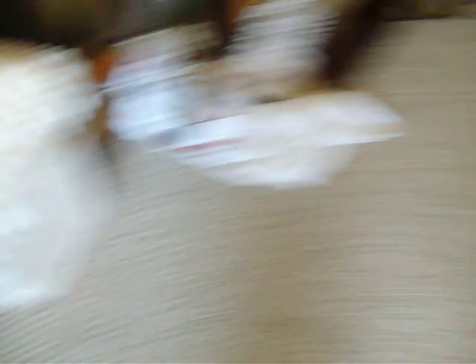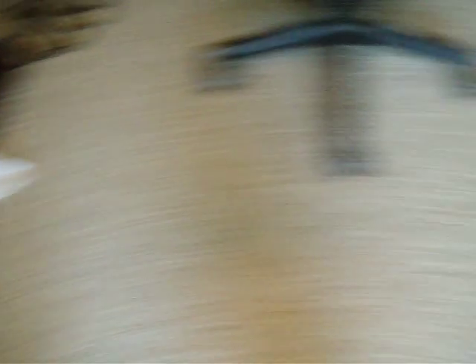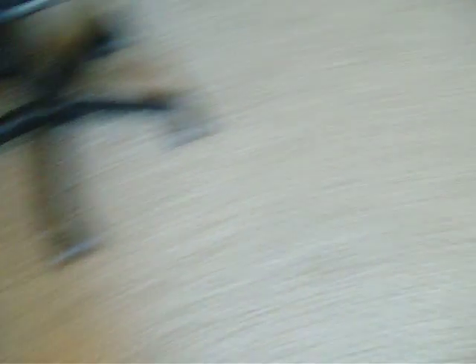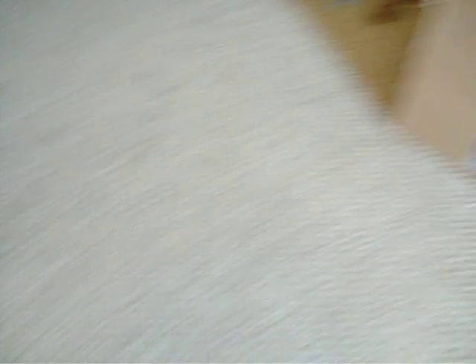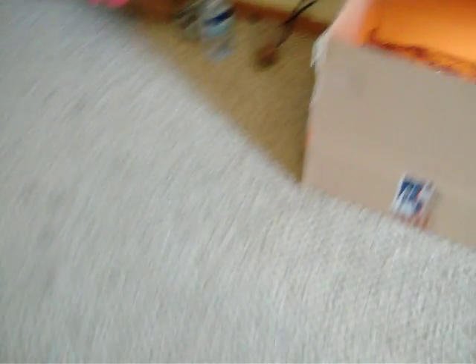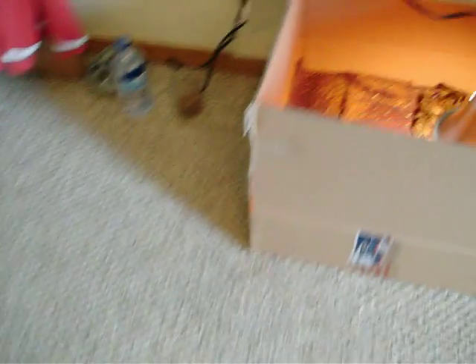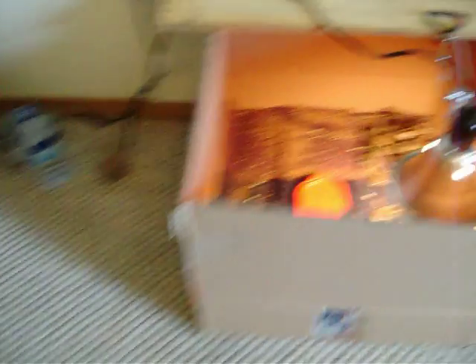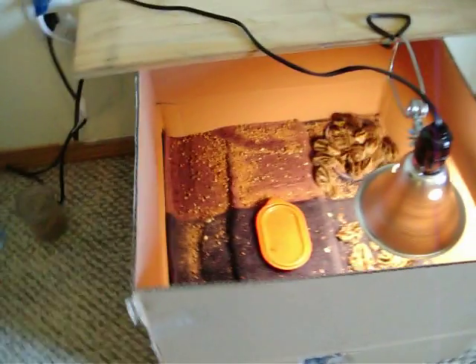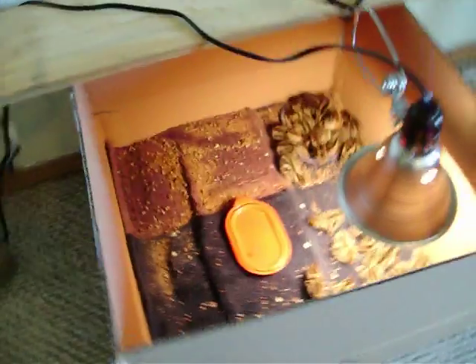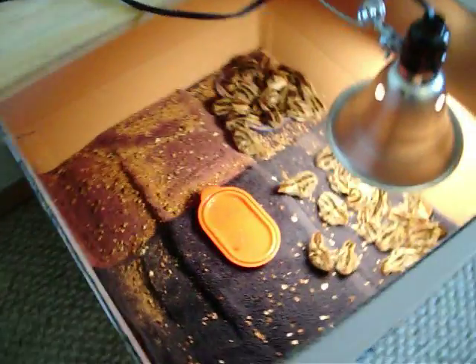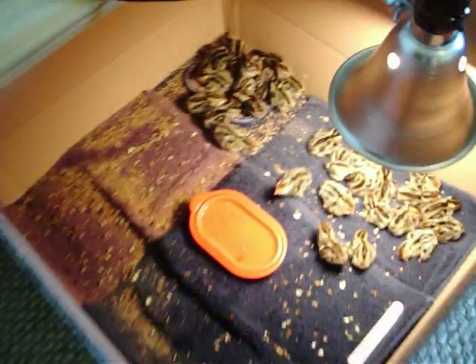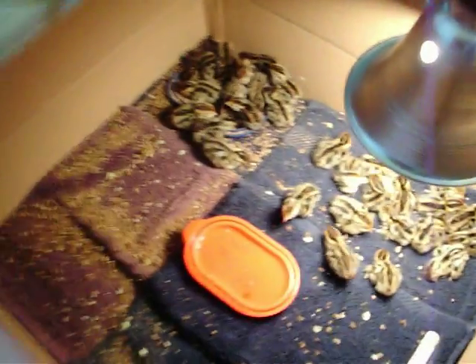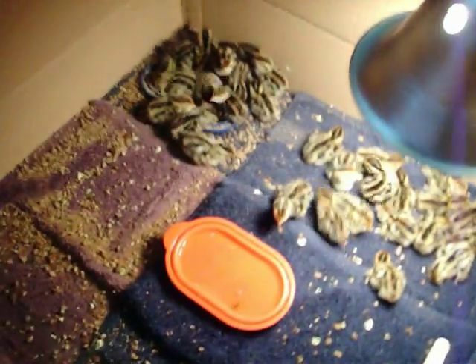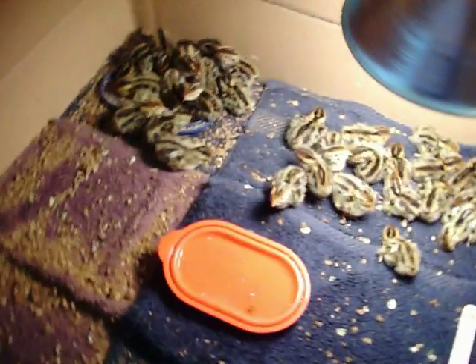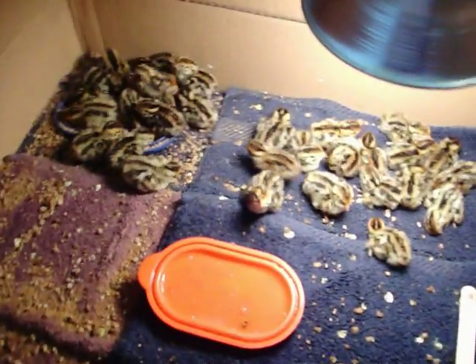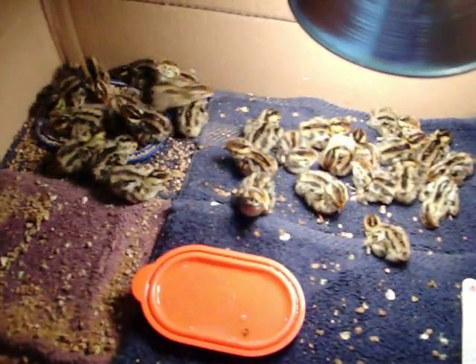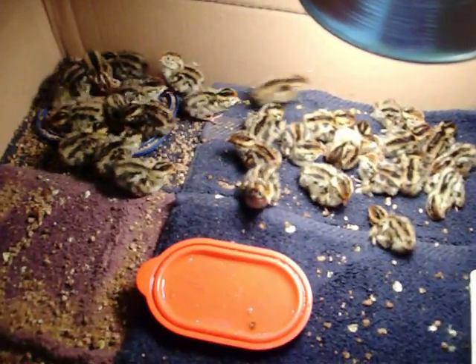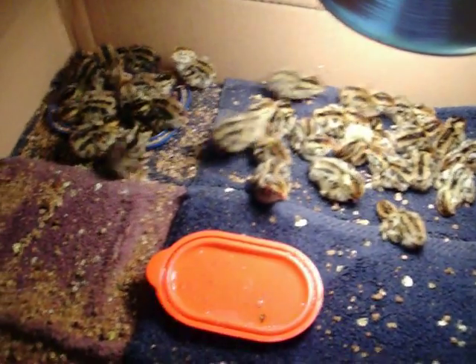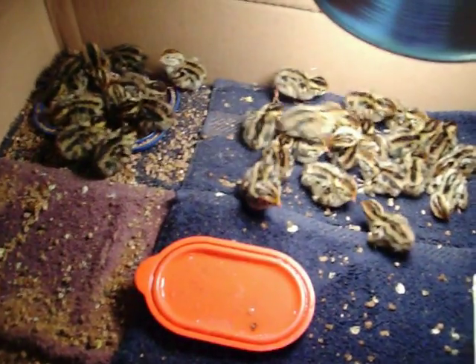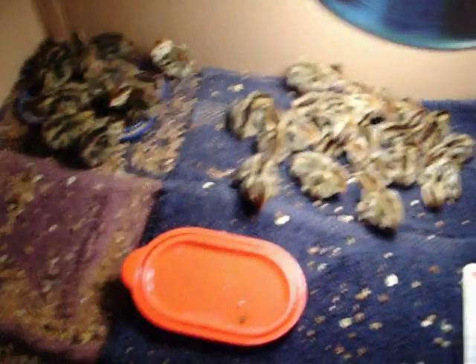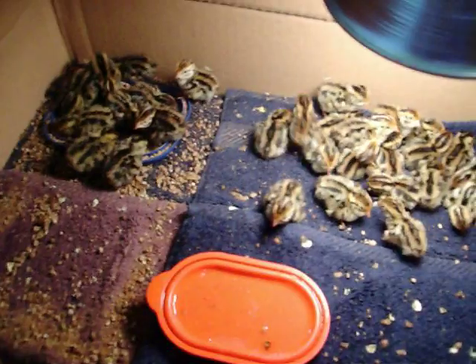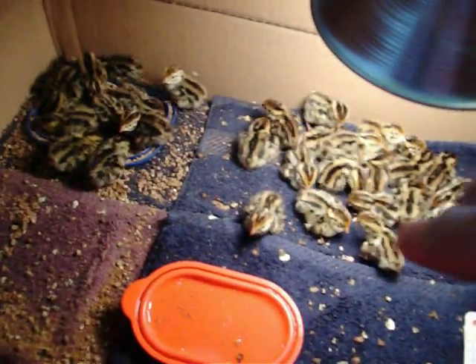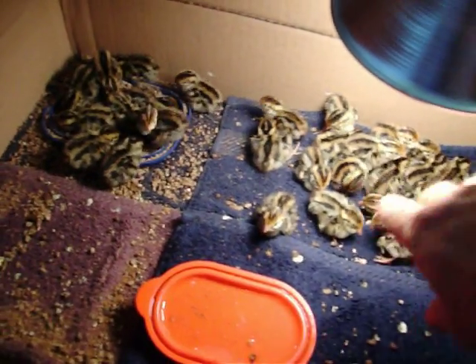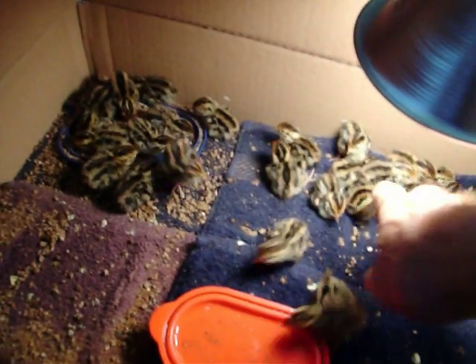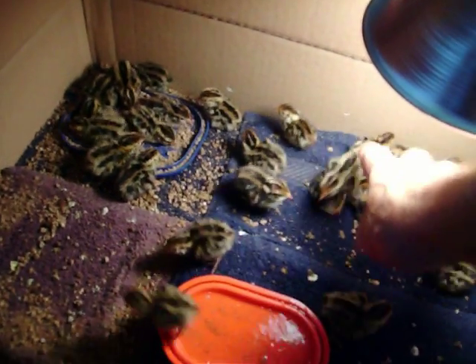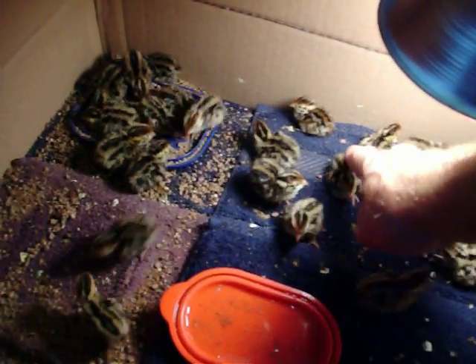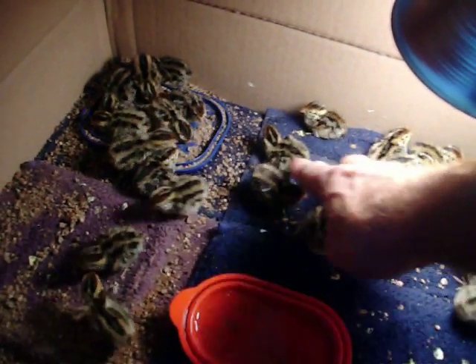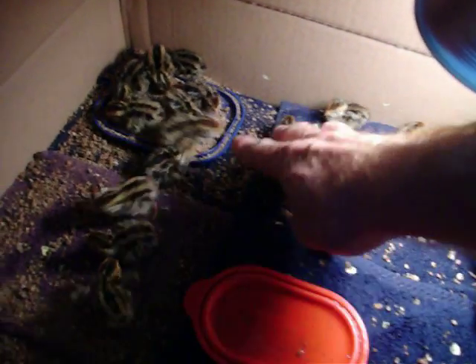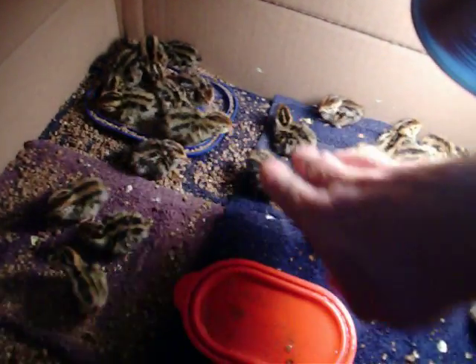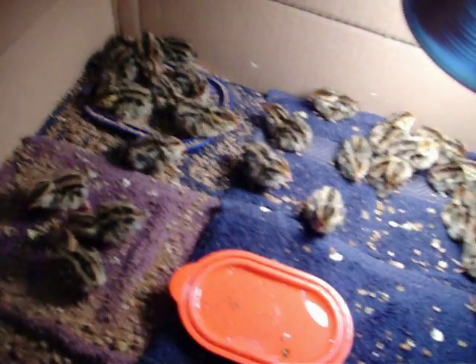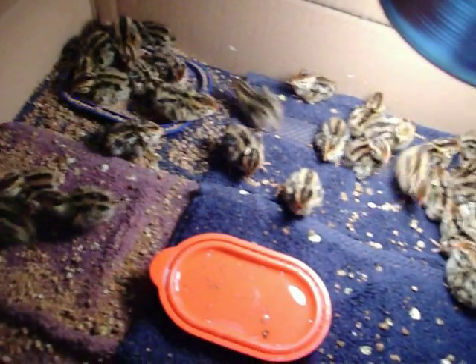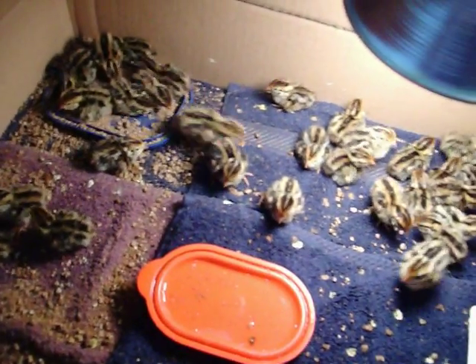And here's the result. Cute, ain't they?